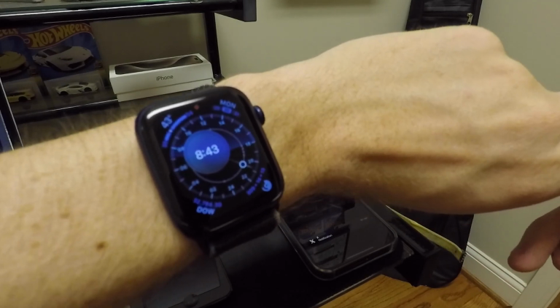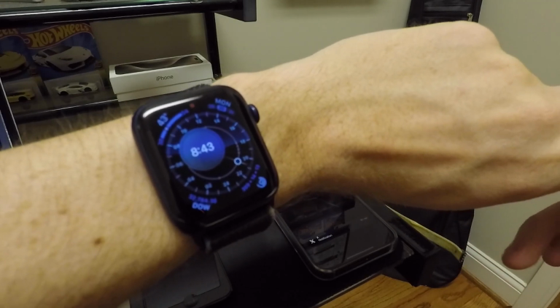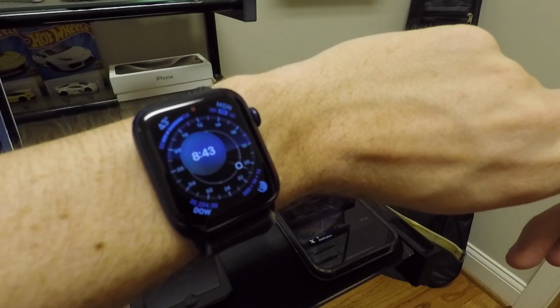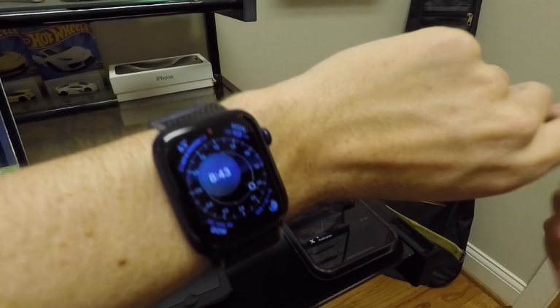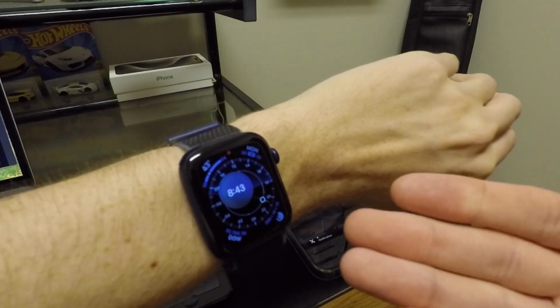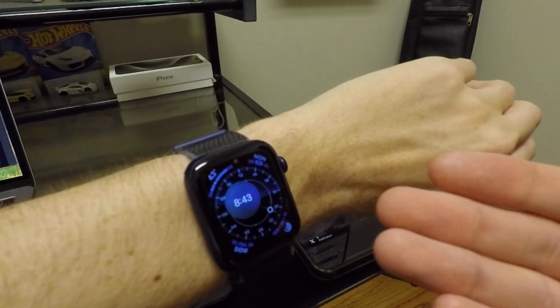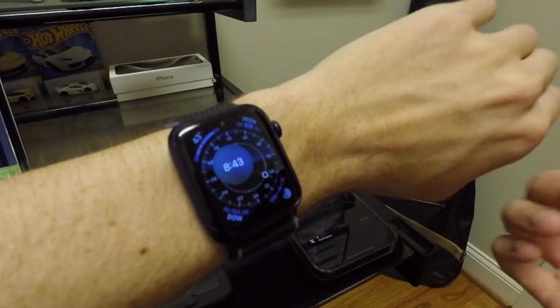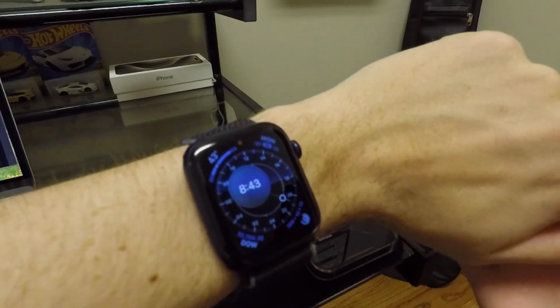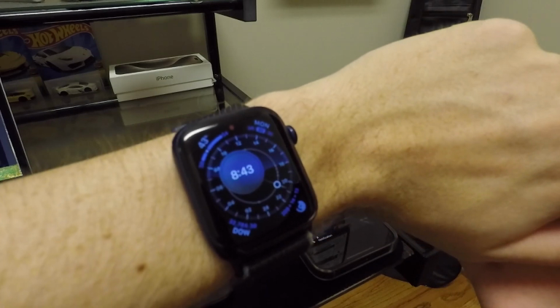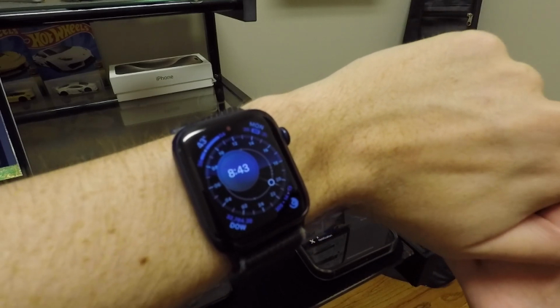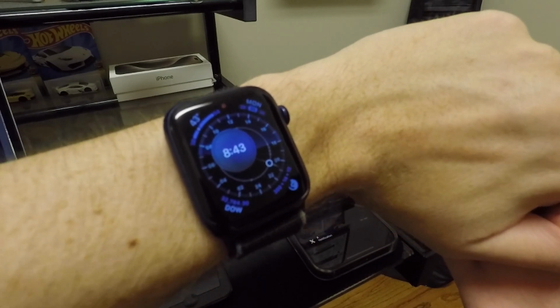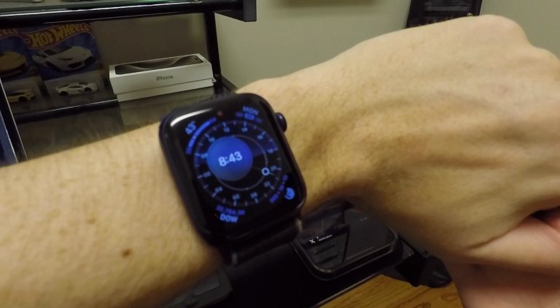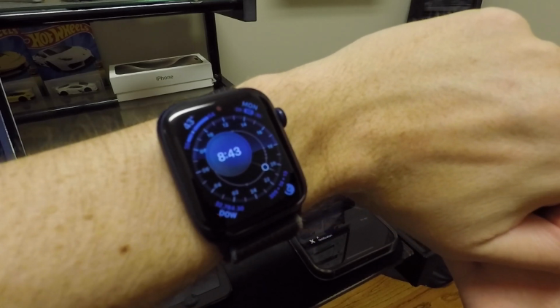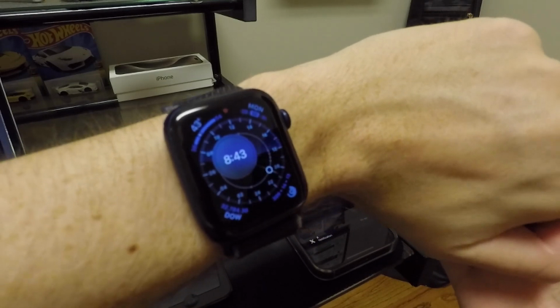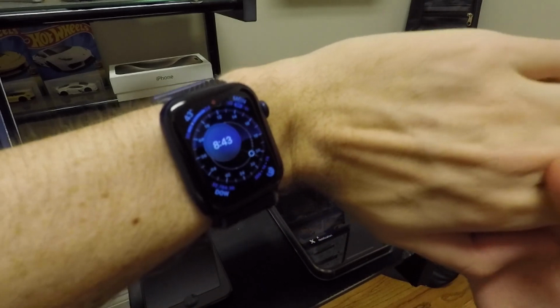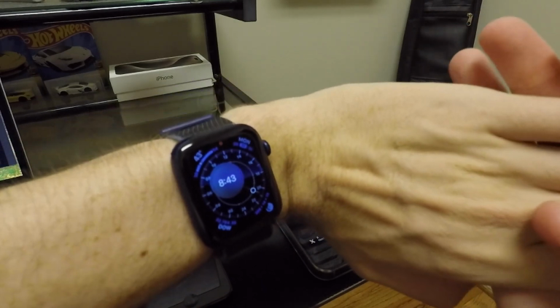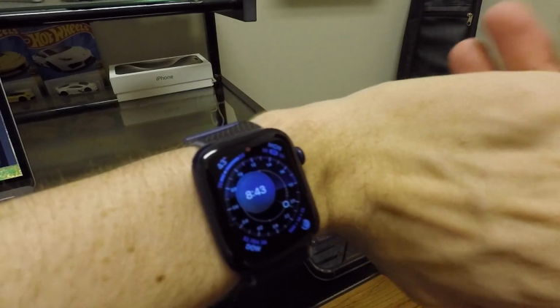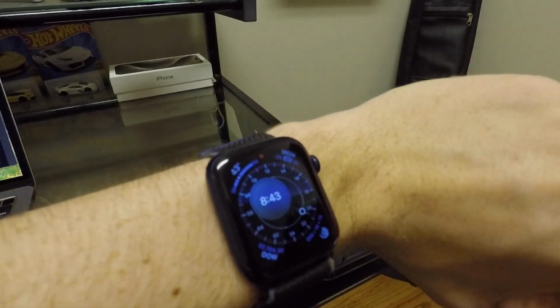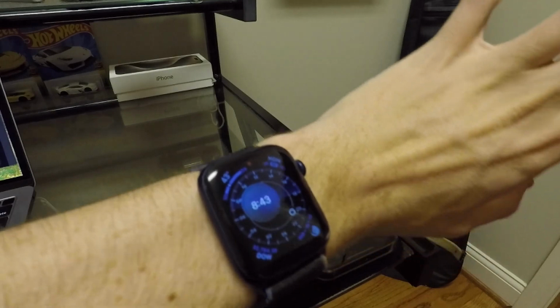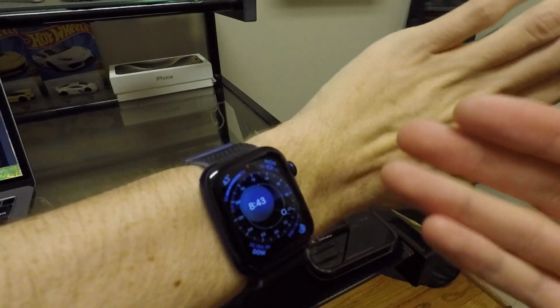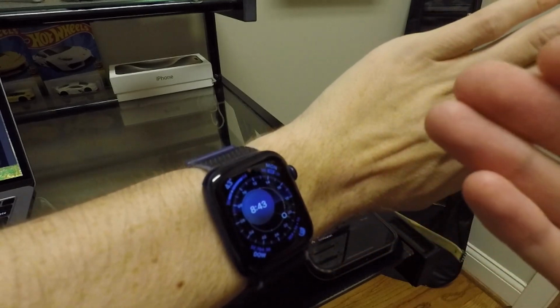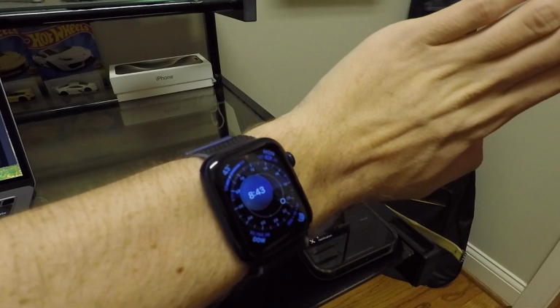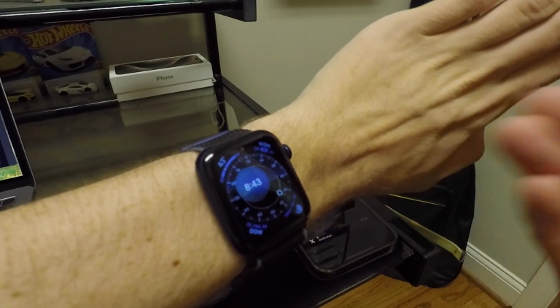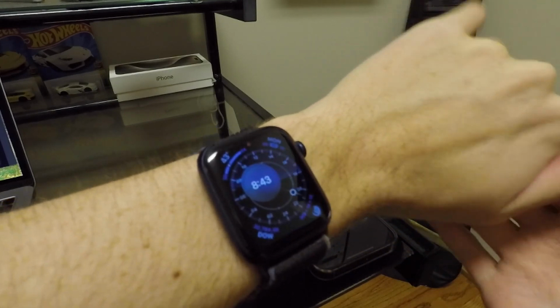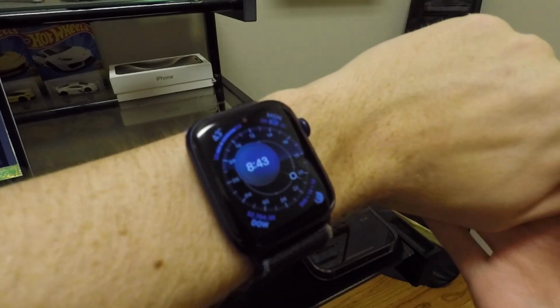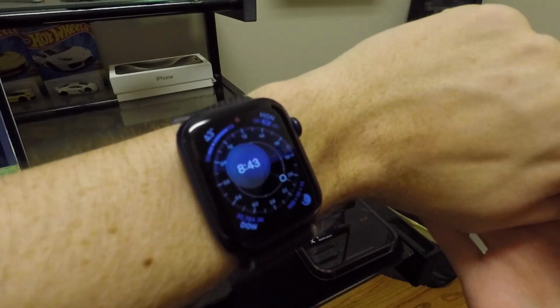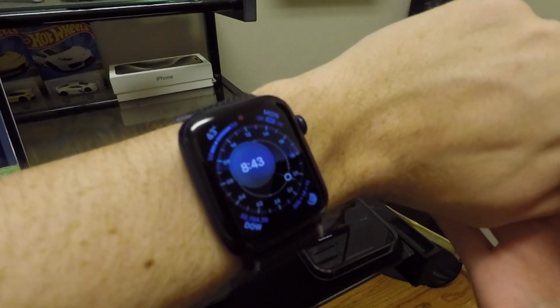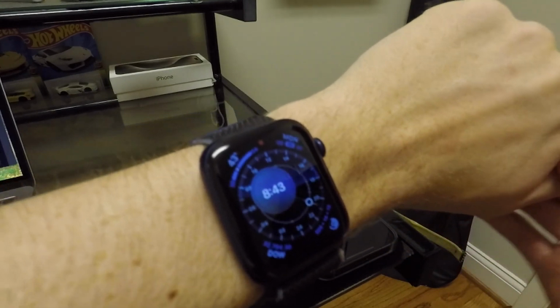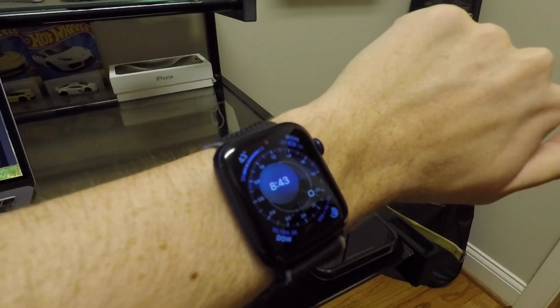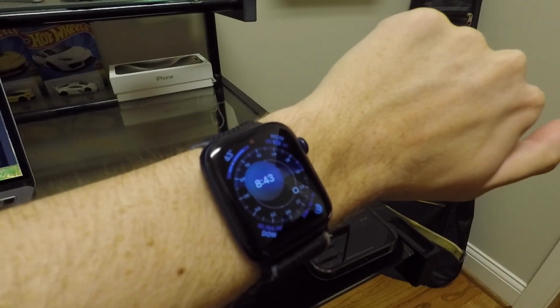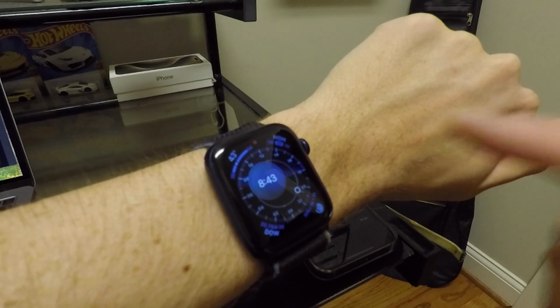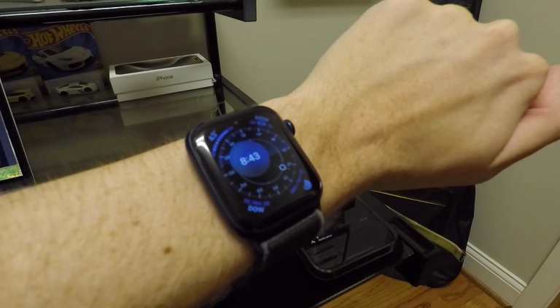Anyway guys, that's everything here for this new version of watchOS. Let me know what your favorite feature is in the comments down below, and if you're actually going to use the double tap gesture let me know that as well. Thanks for watching, and I'll catch you all in the next video.